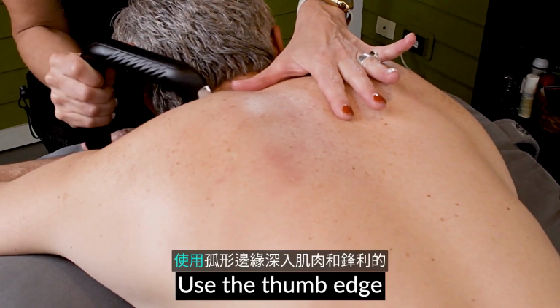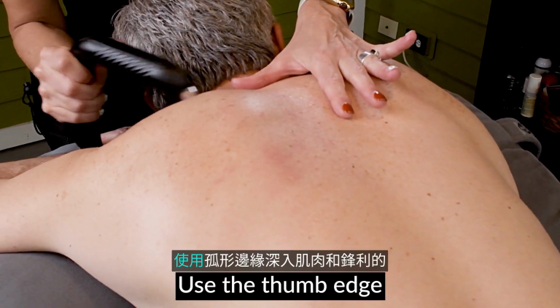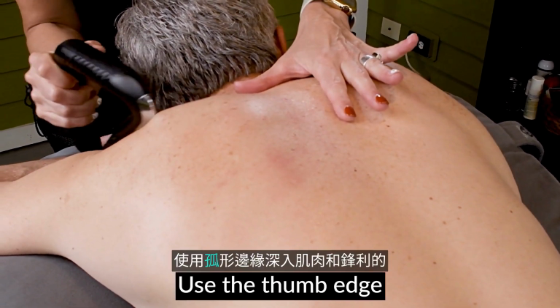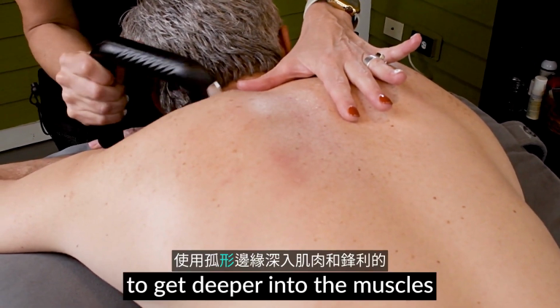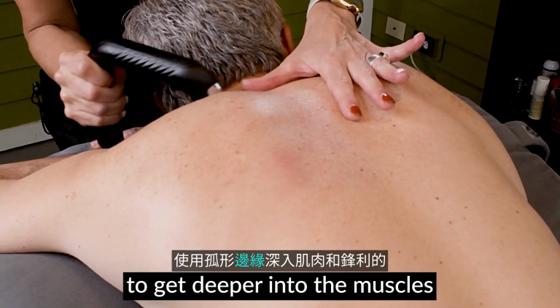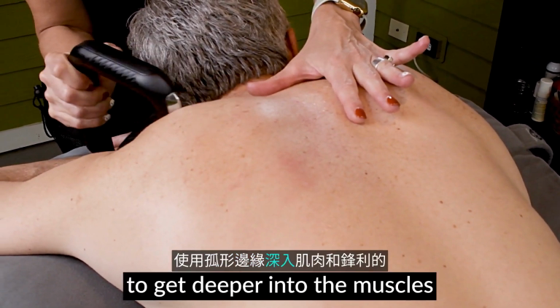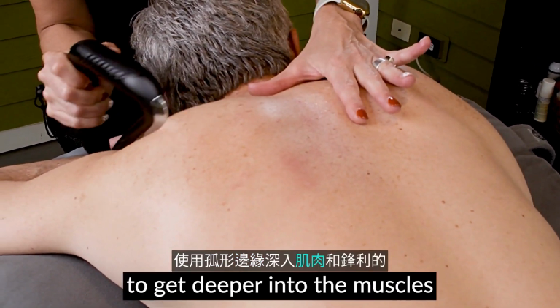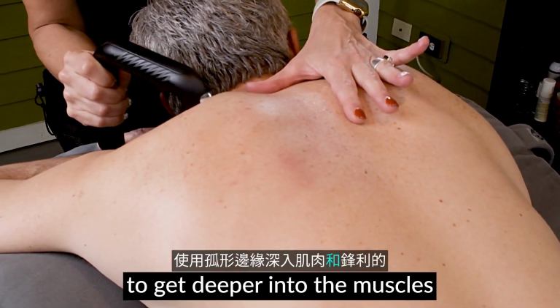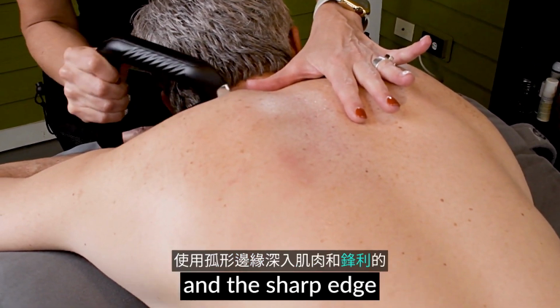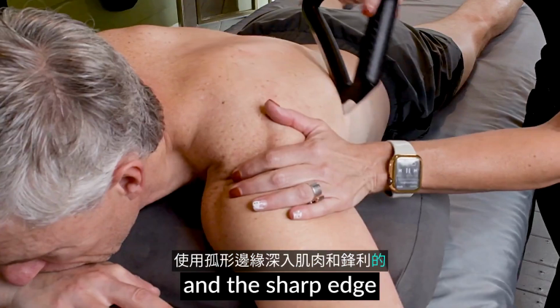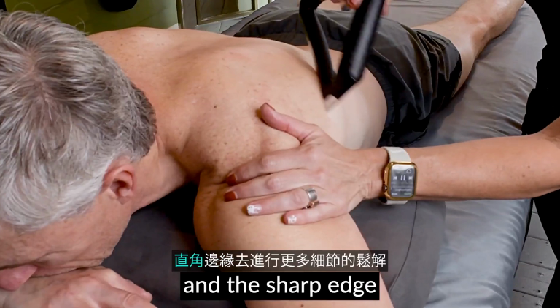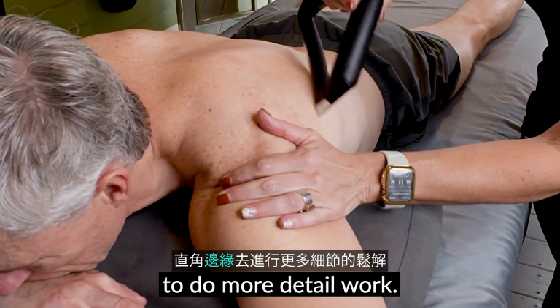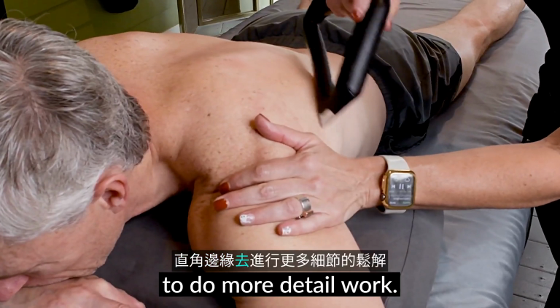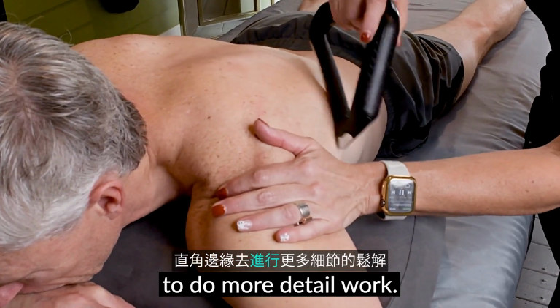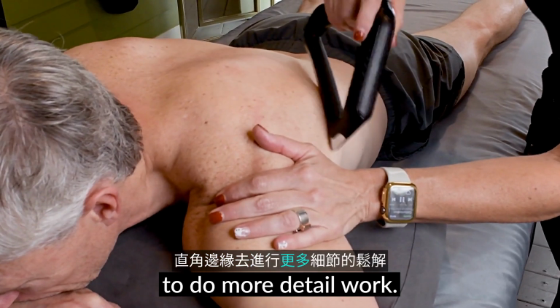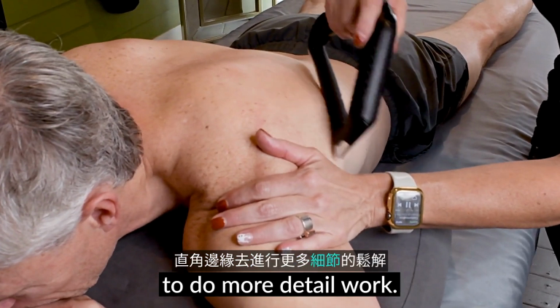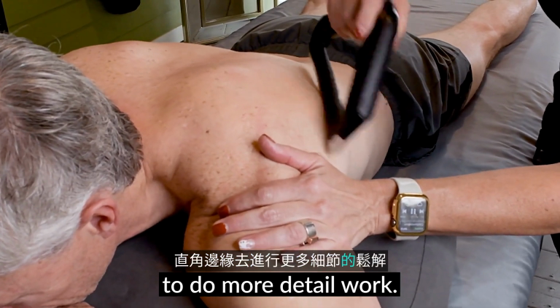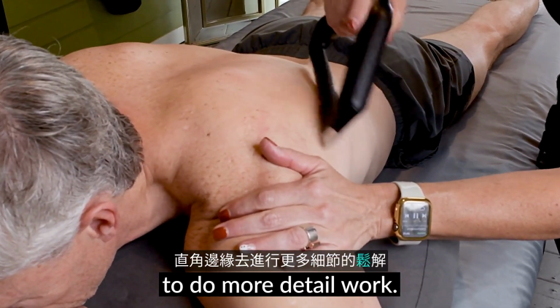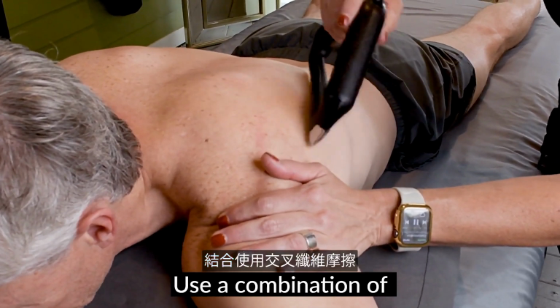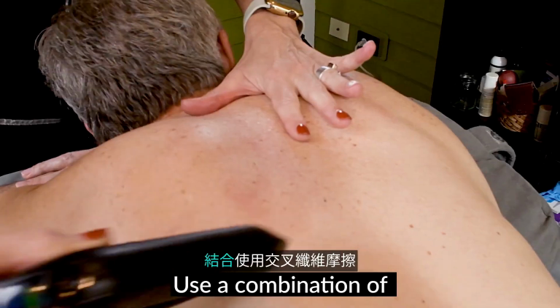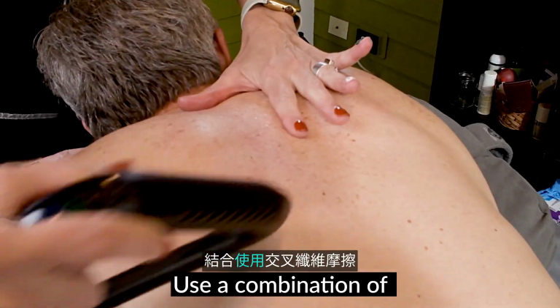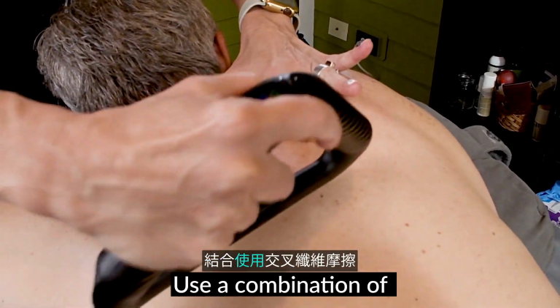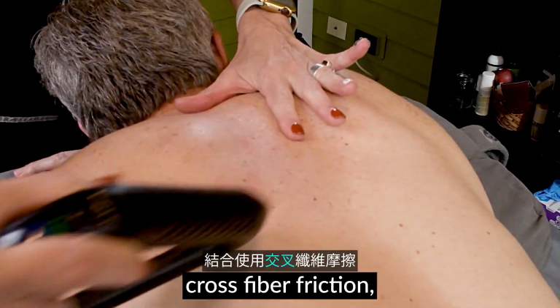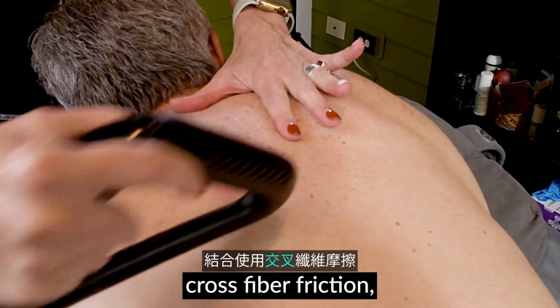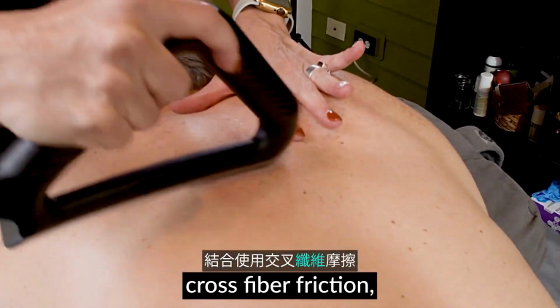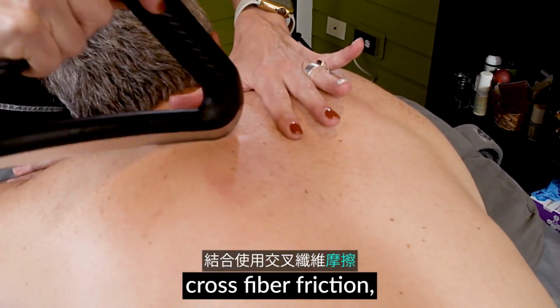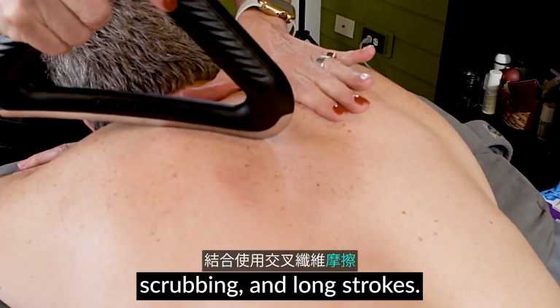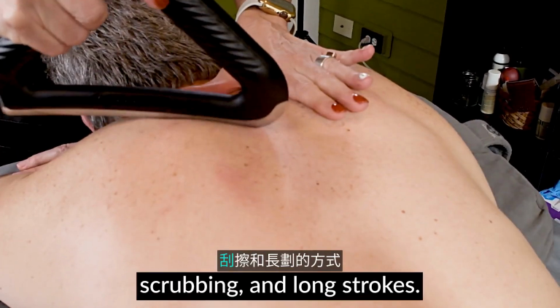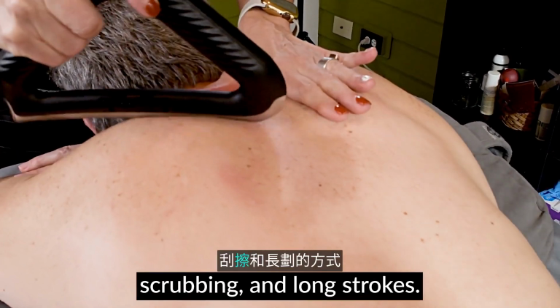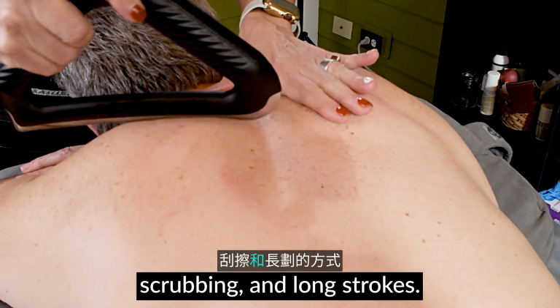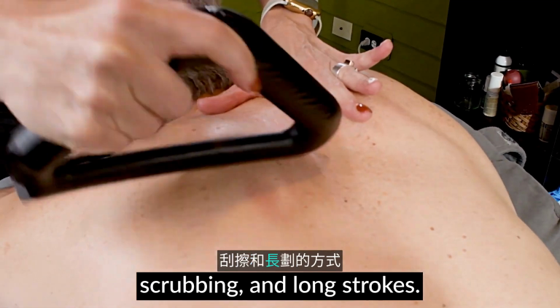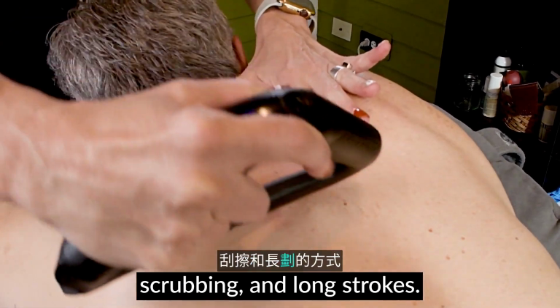Use the thumb edge to get deeper into the muscles and the sharp edge to do more detail work. Use a combination of cross fiber friction, scrubbing, and long strokes.